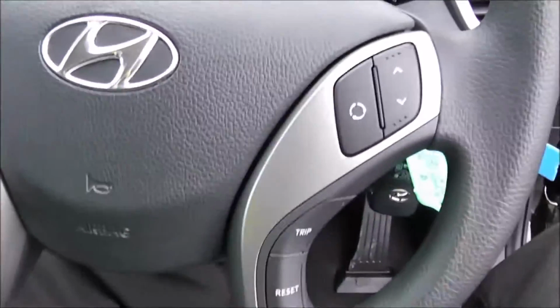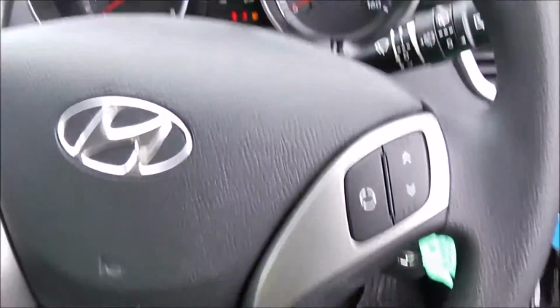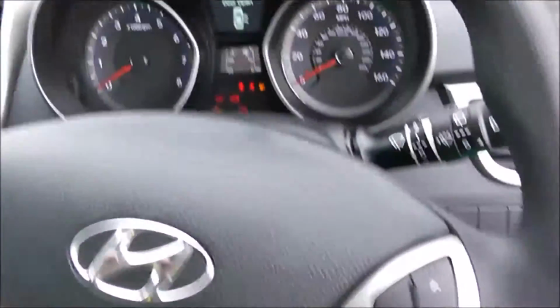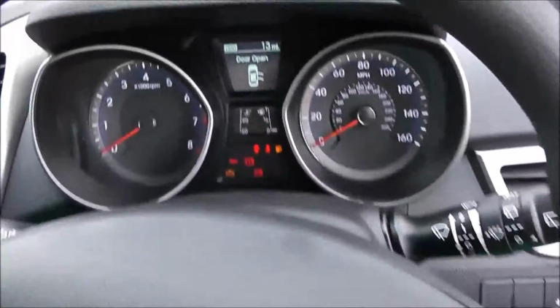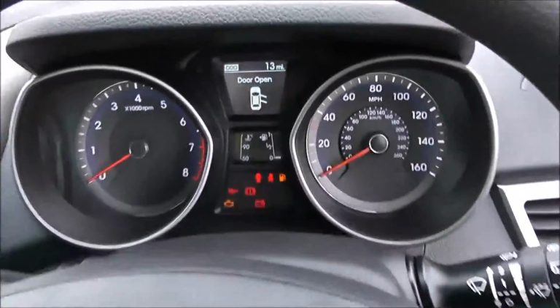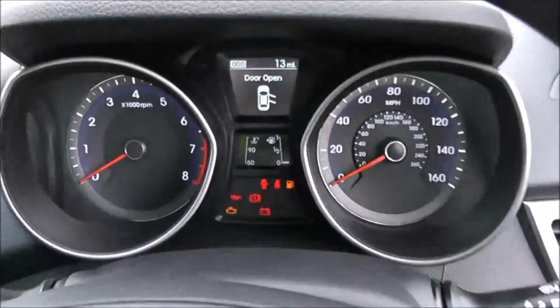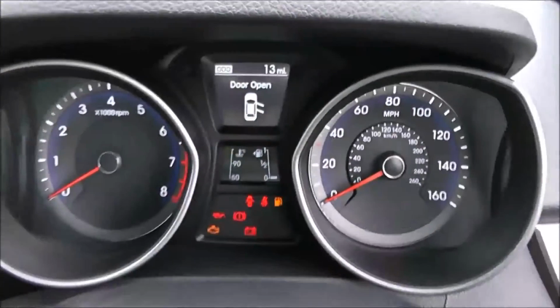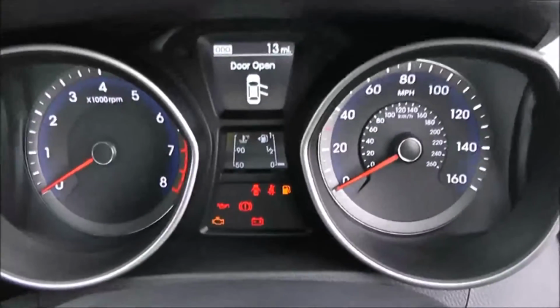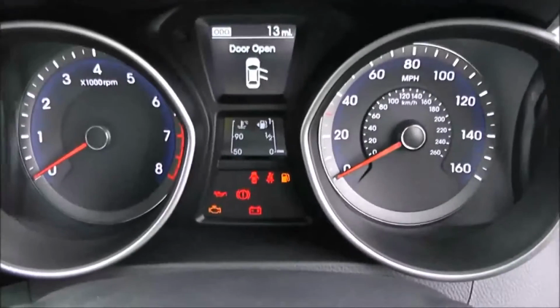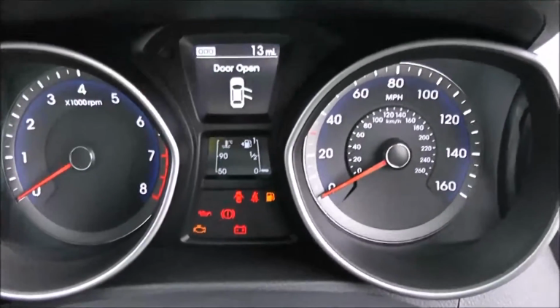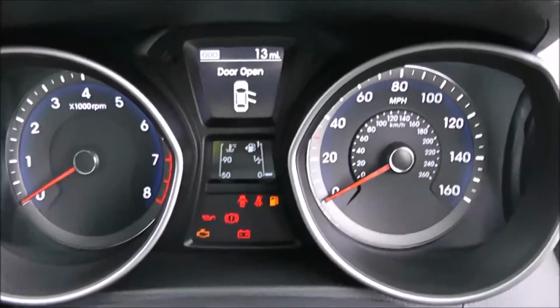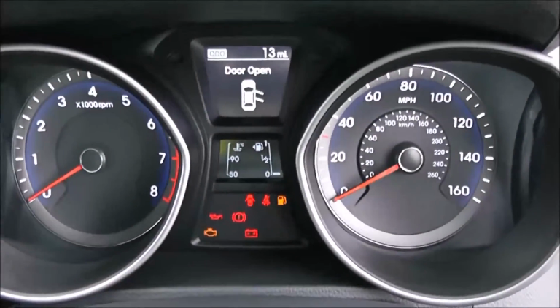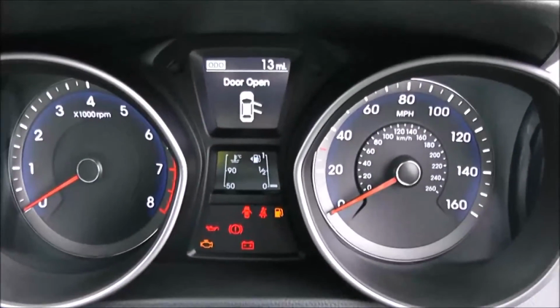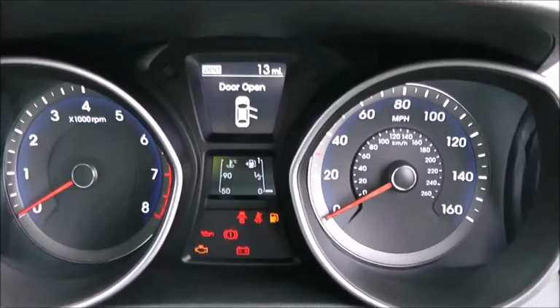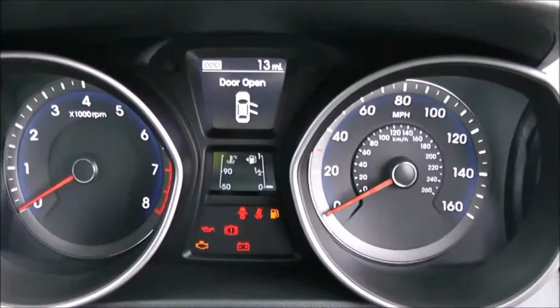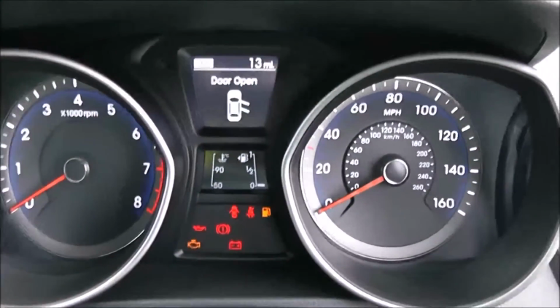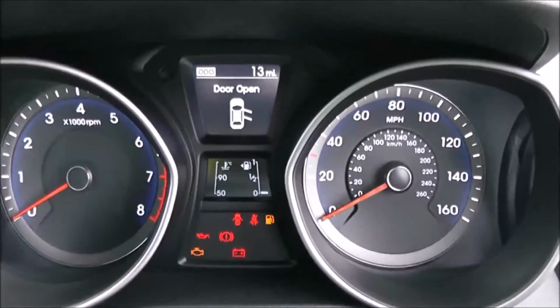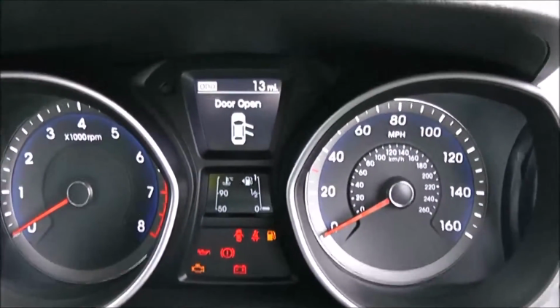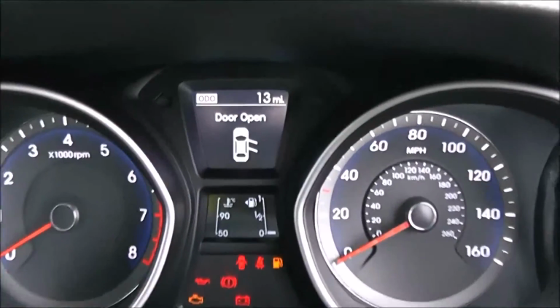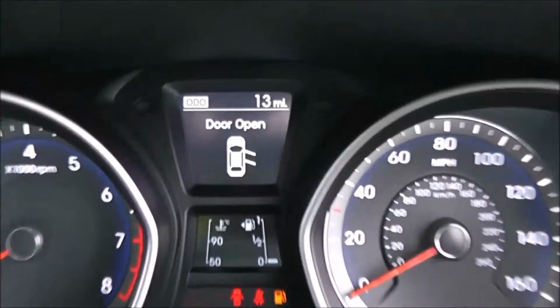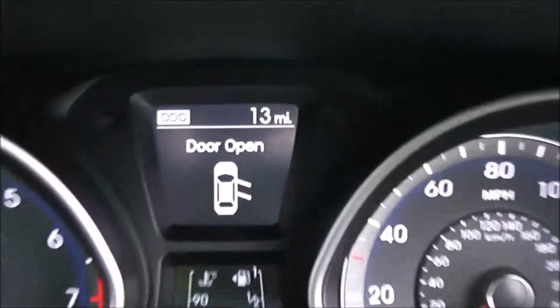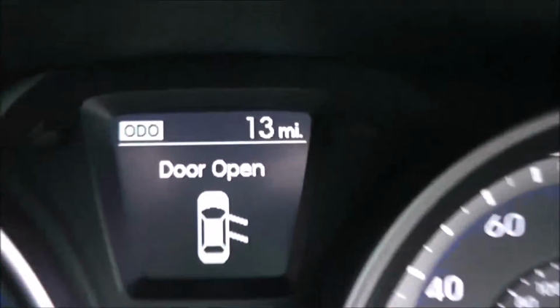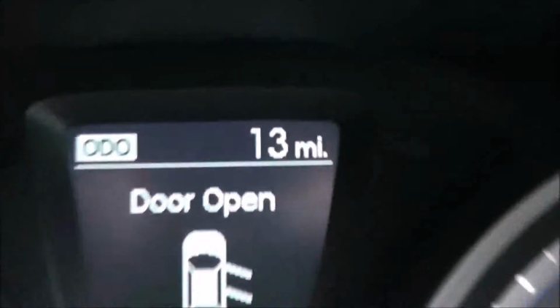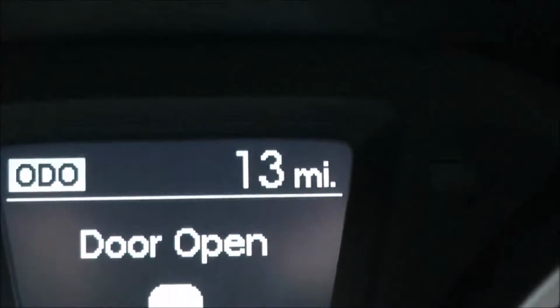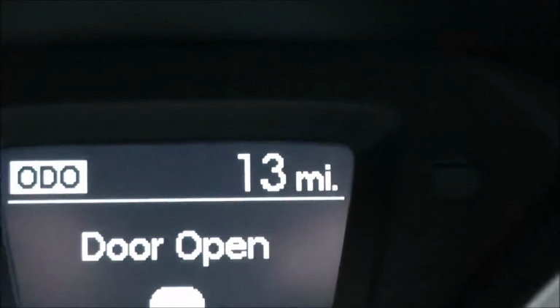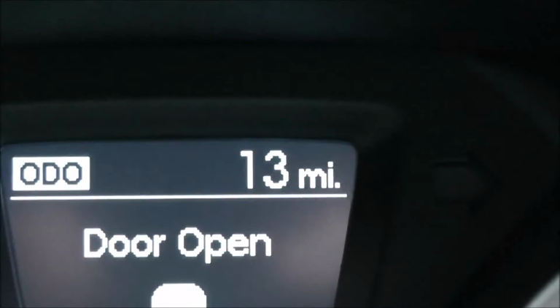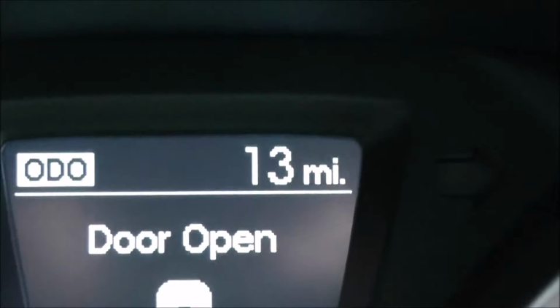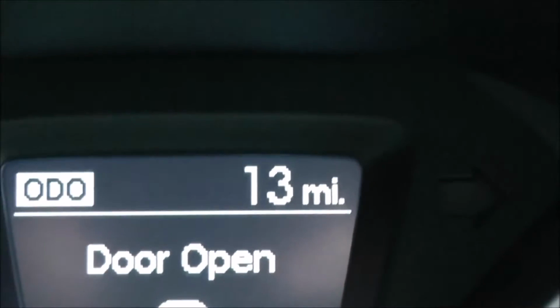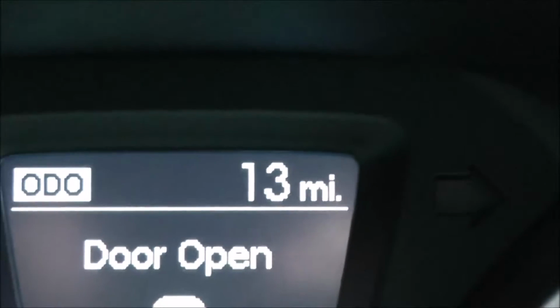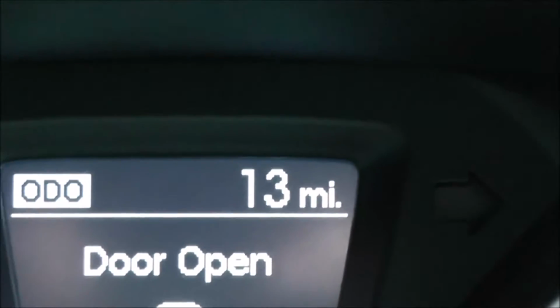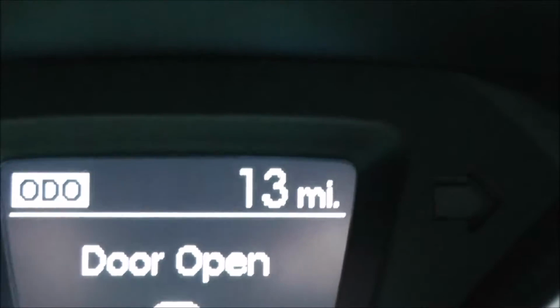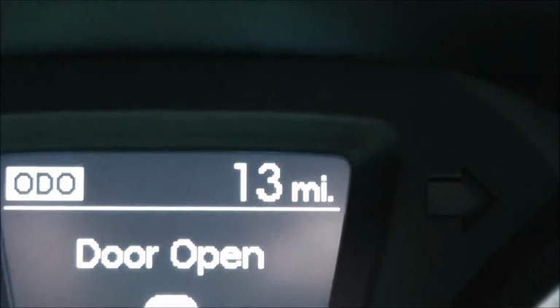On the main dash itself, you've got your revs to the left and your miles per hour to the right-hand side. And if I zoom into the electronic display, you'll see this vehicle has only done 13 miles.